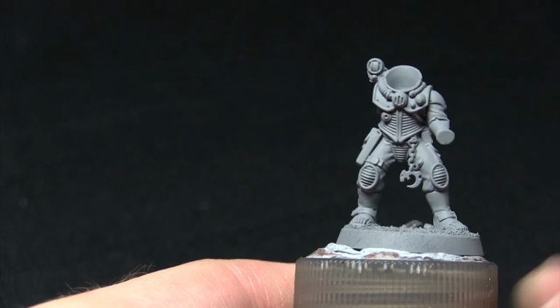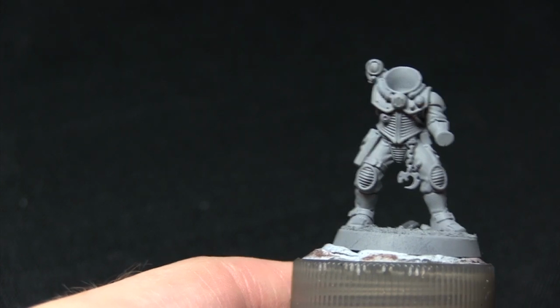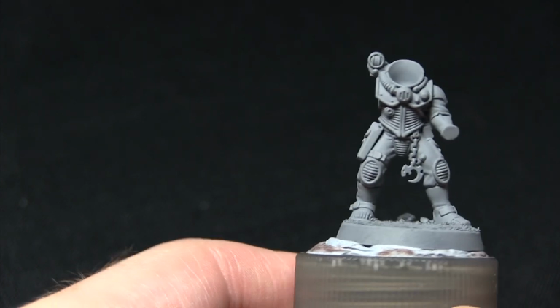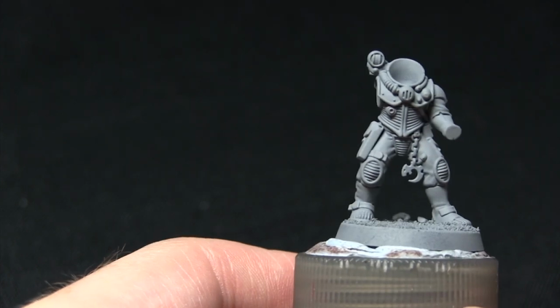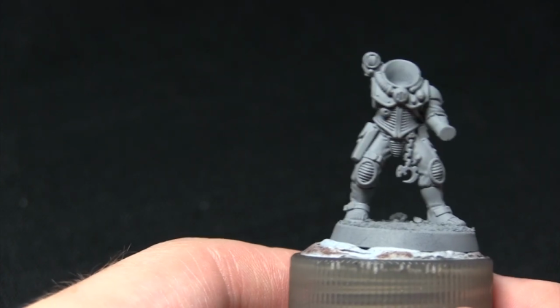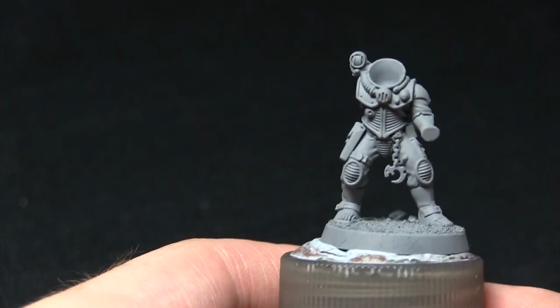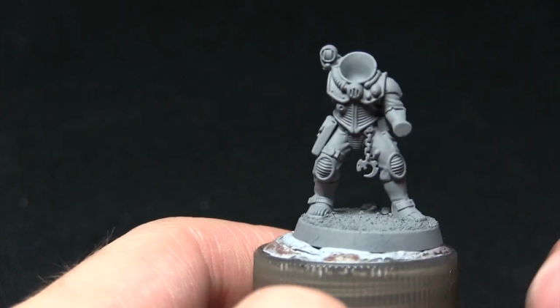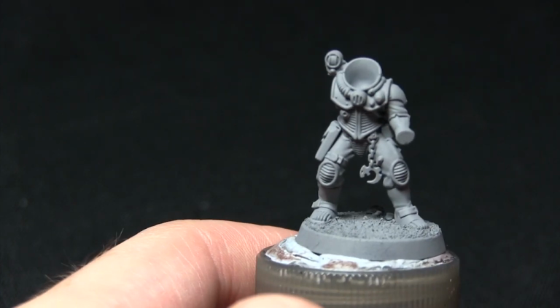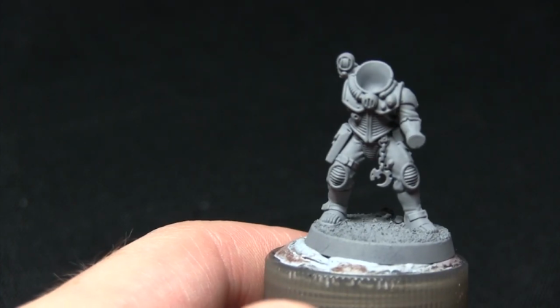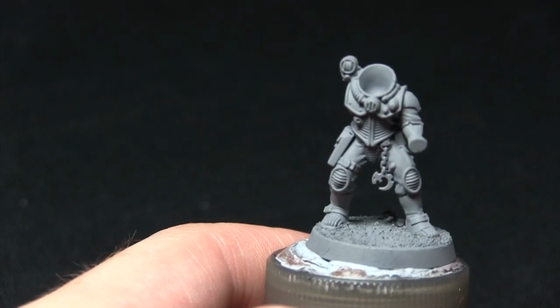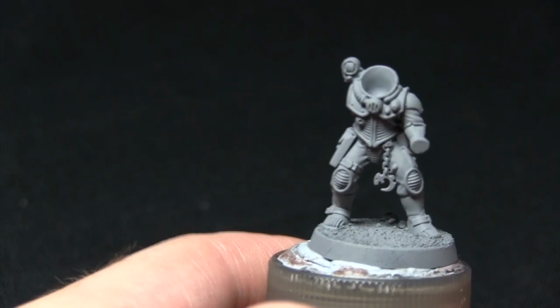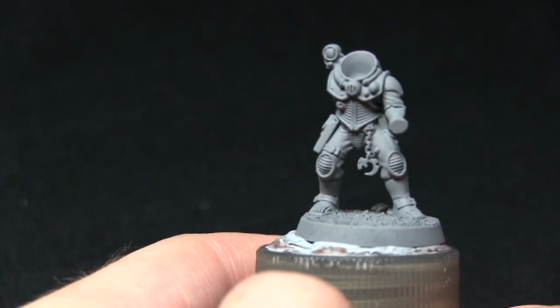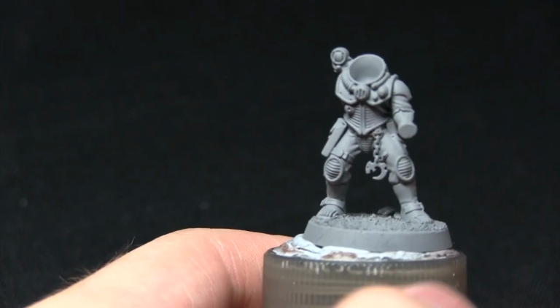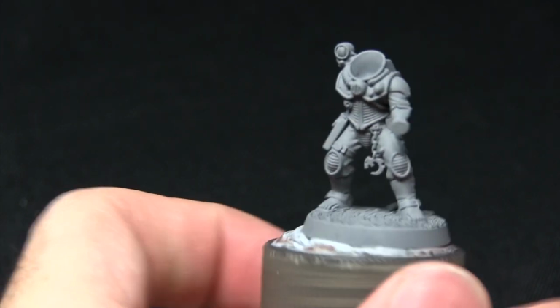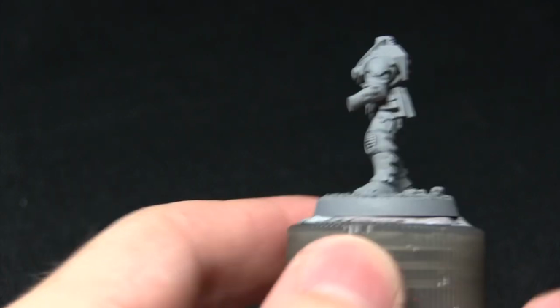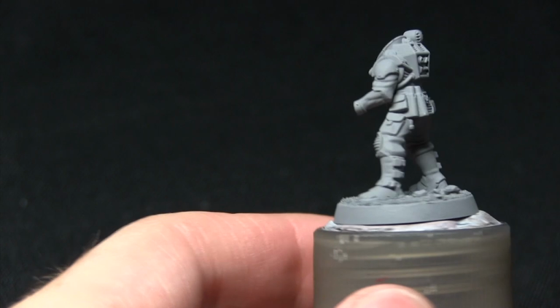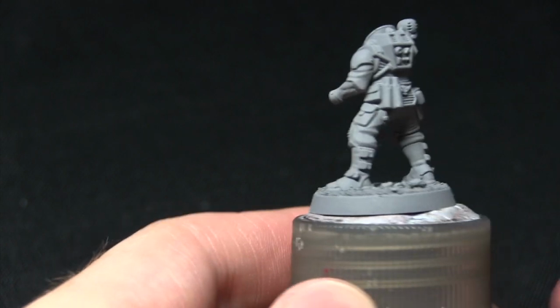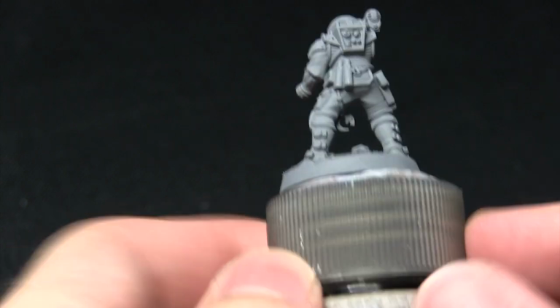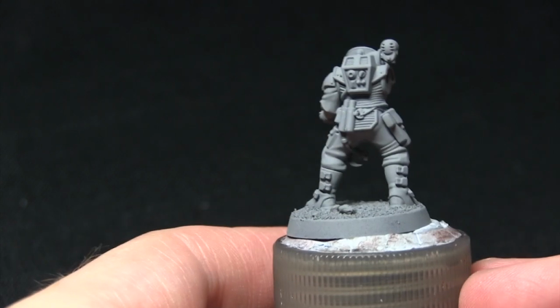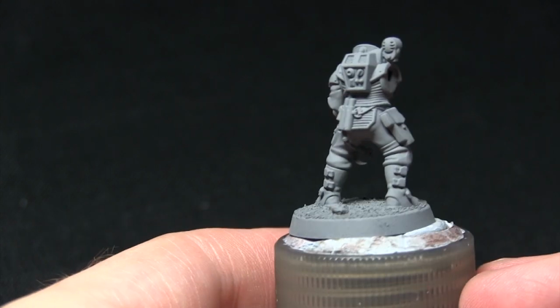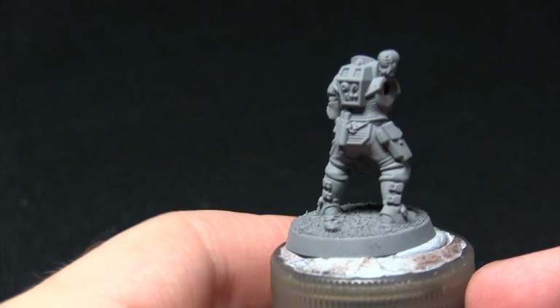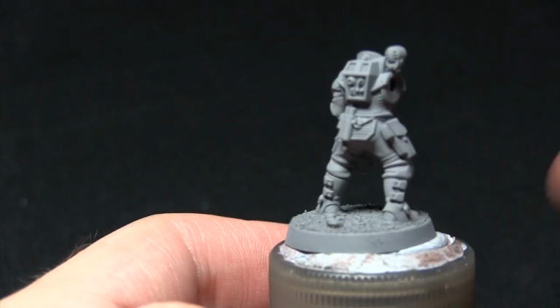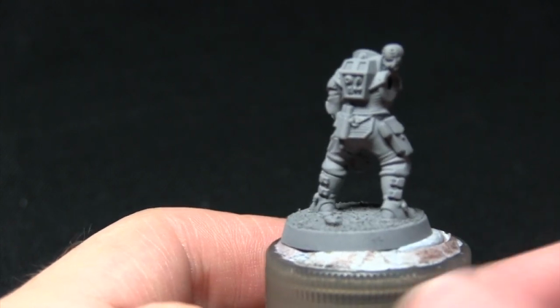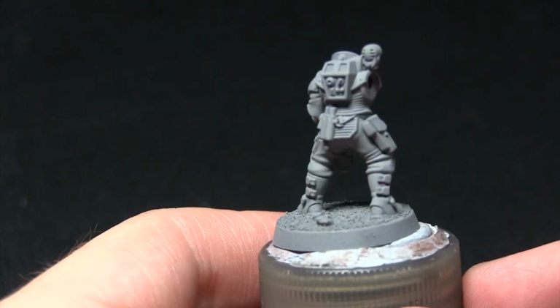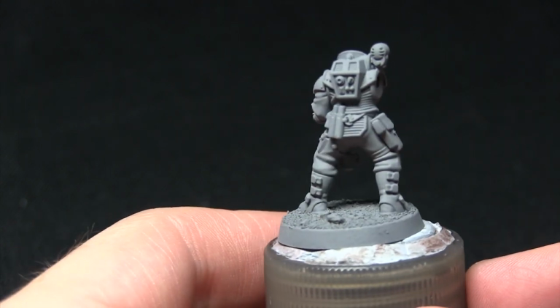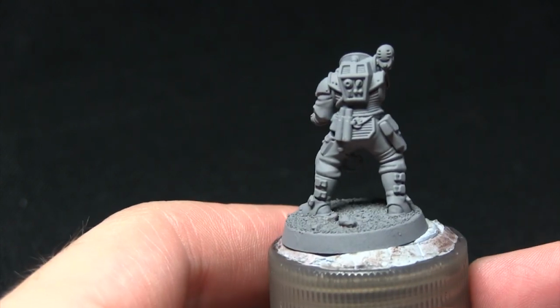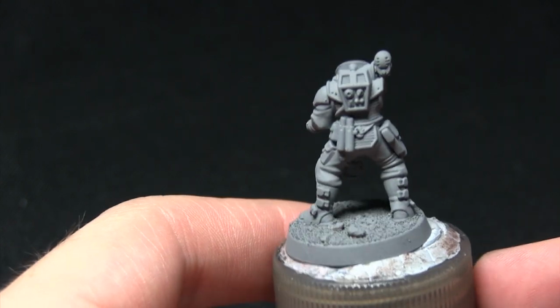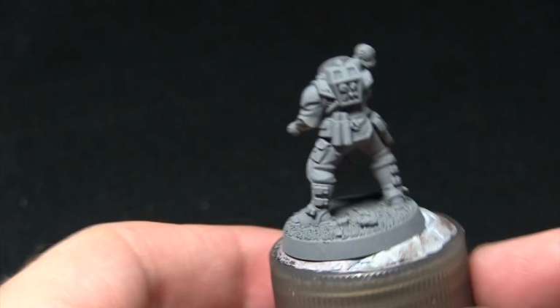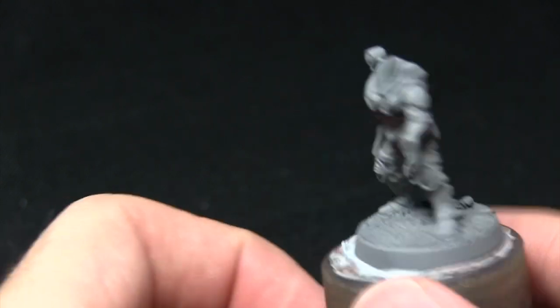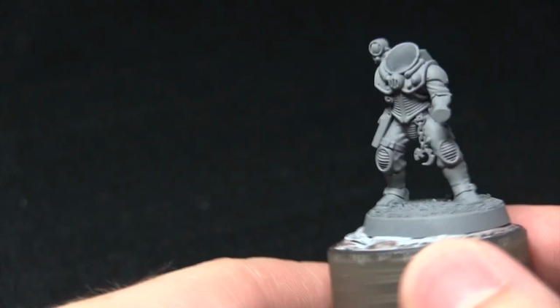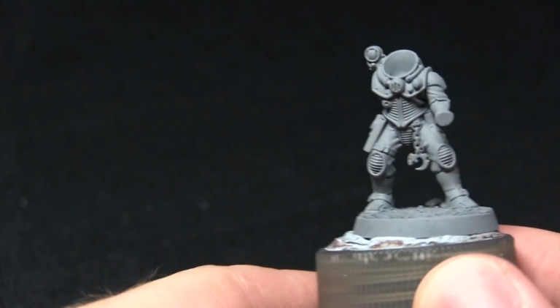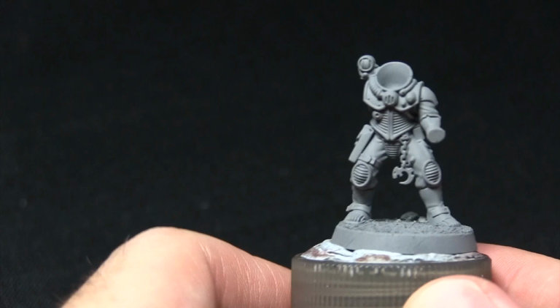I've primed it using the Uniform Grey spray primer available from the Army Painter. If you've seen my previous videos you'll know that I really like using grey primers in my tutorials.